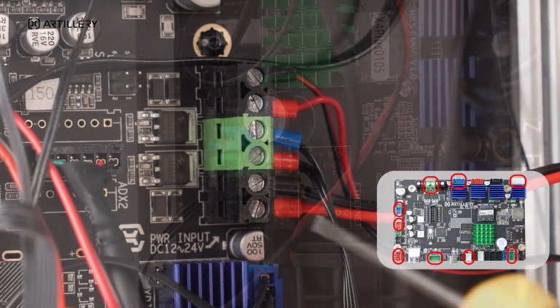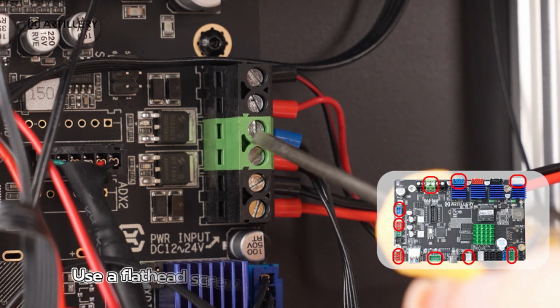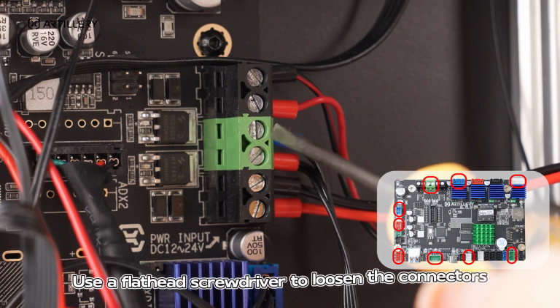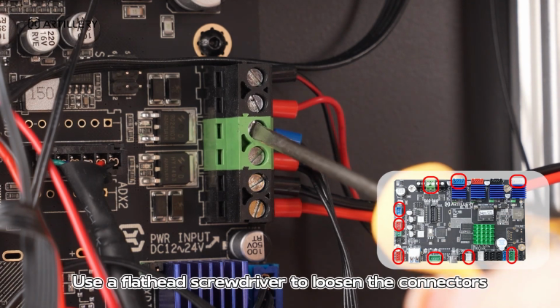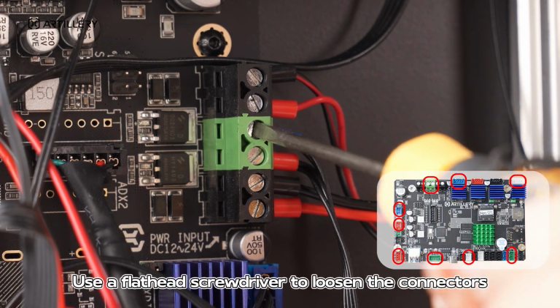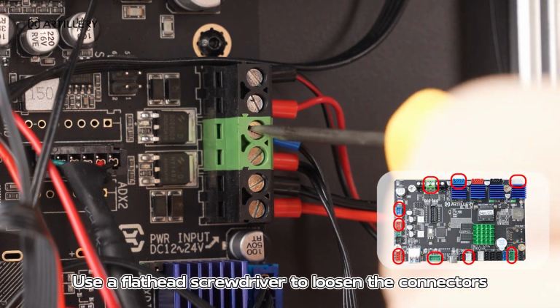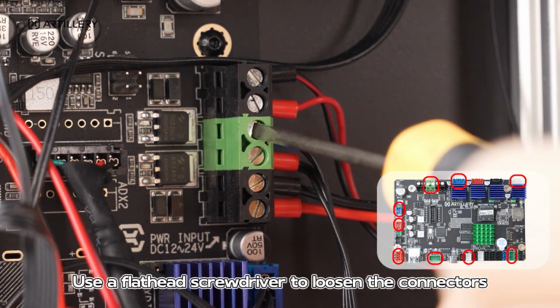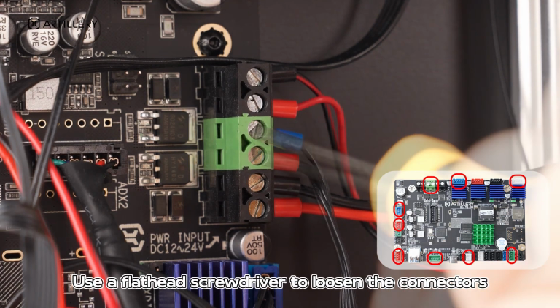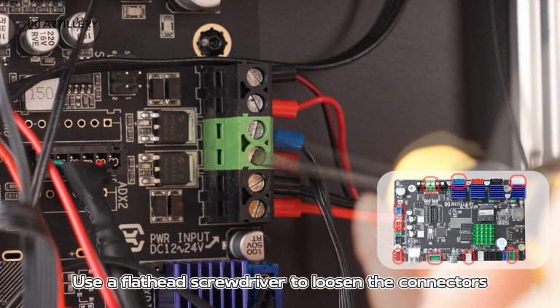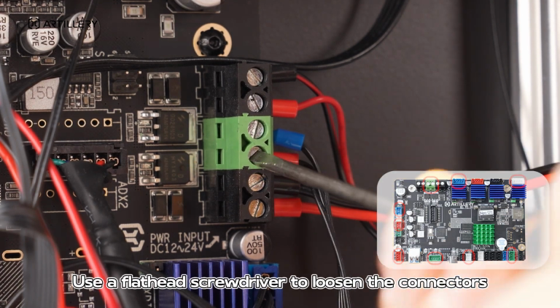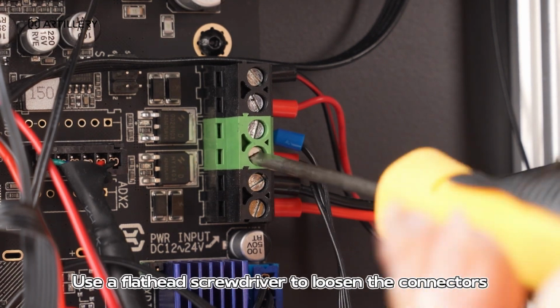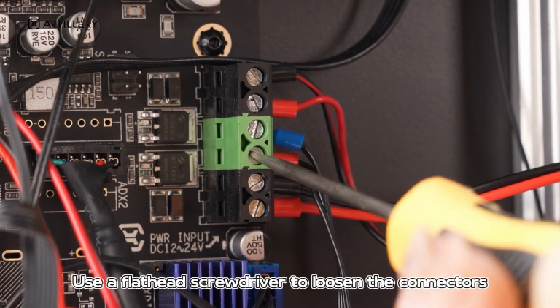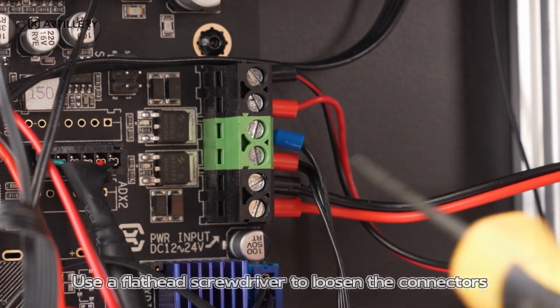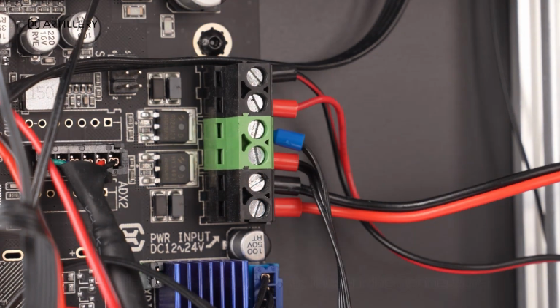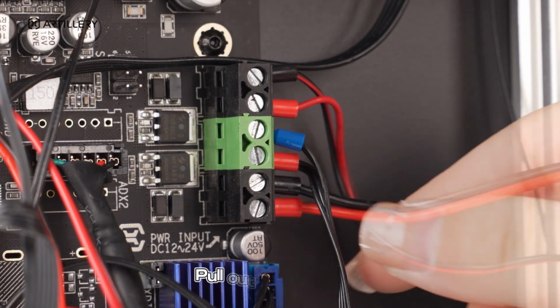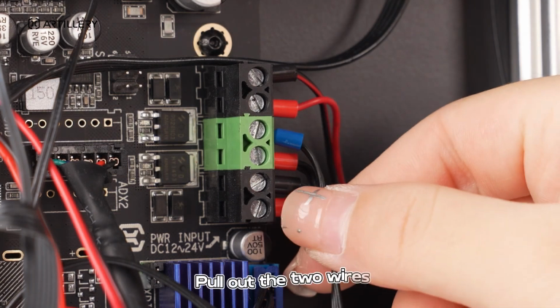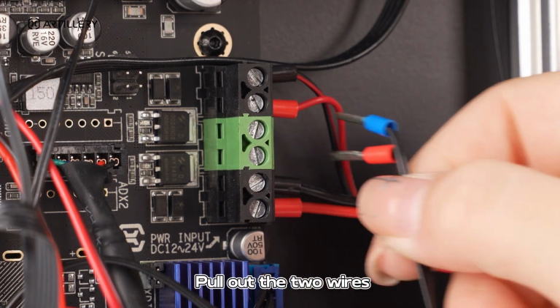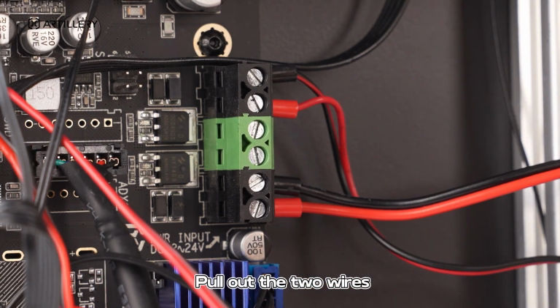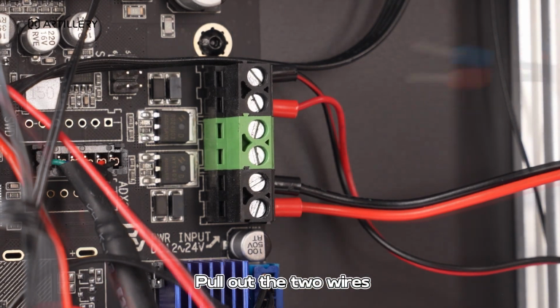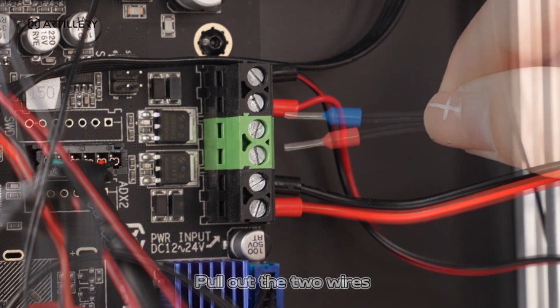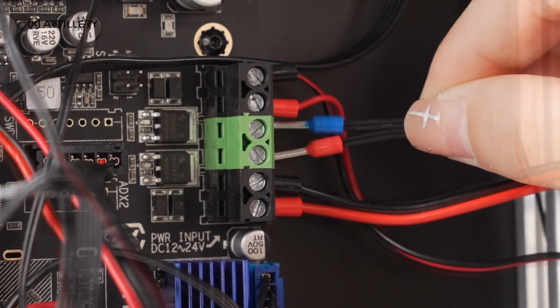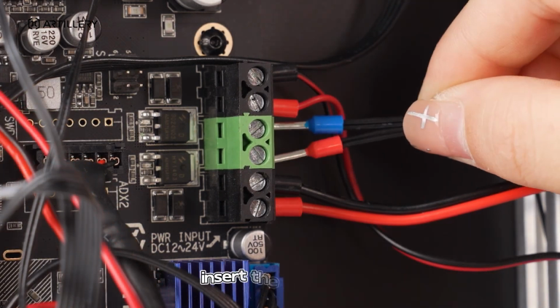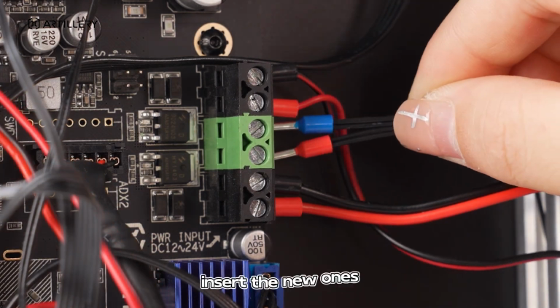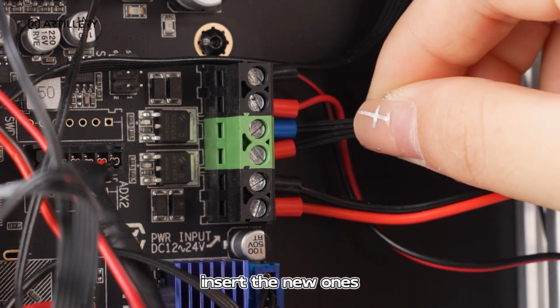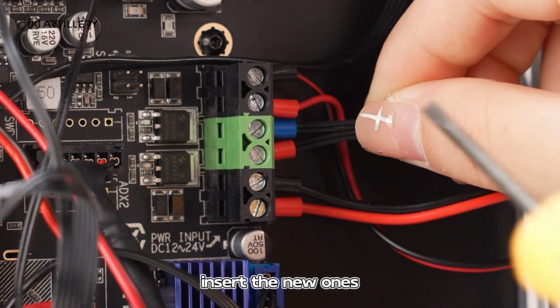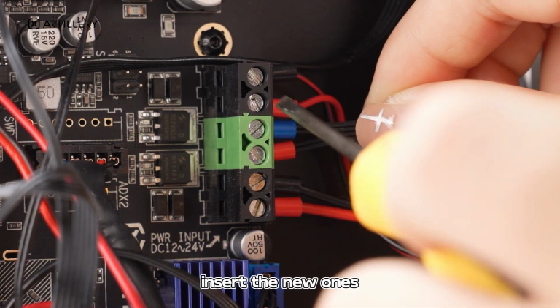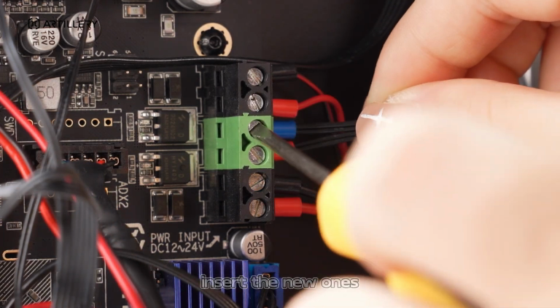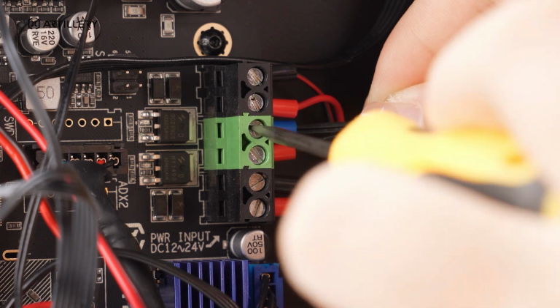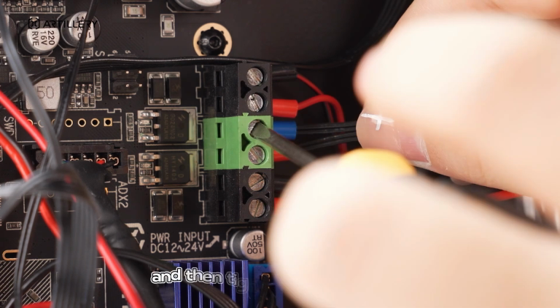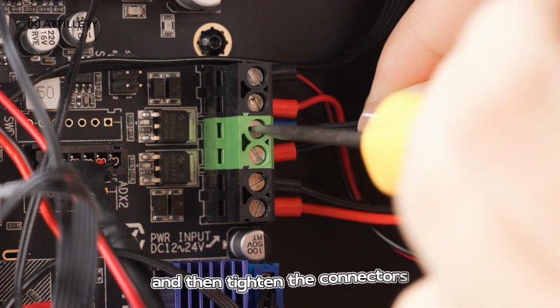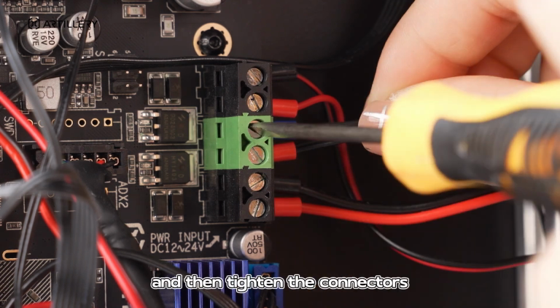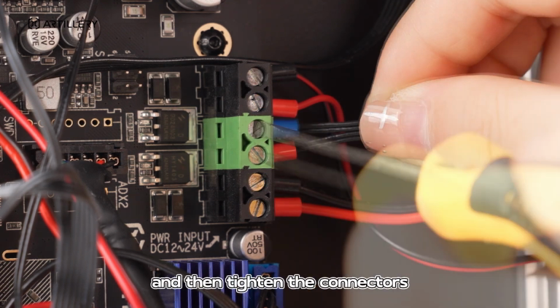Use a flathead screwdriver to loosen the connectors. Pull out the two wires, insert the new ones, and then tighten the connectors.